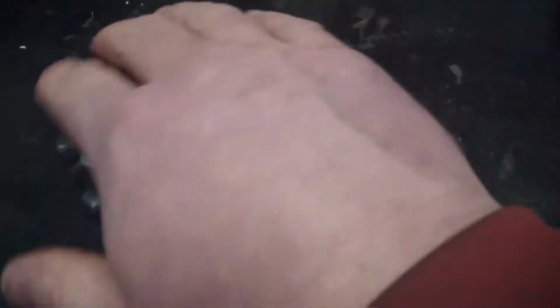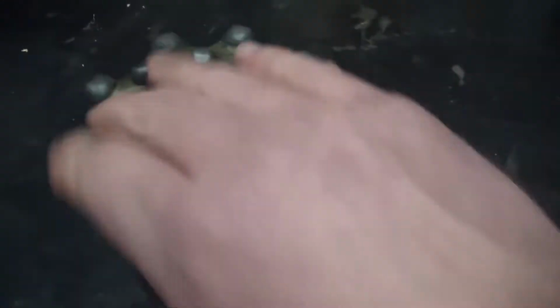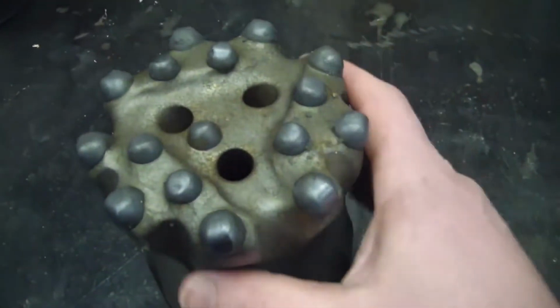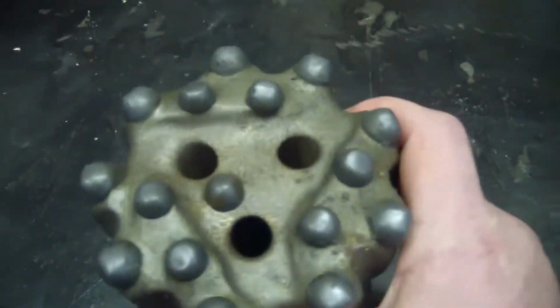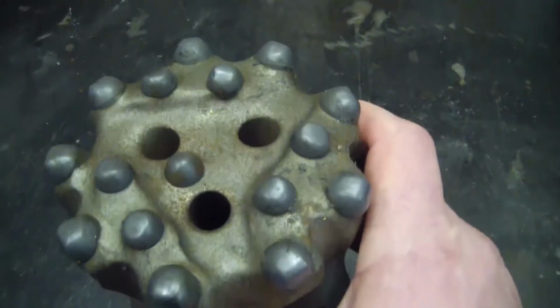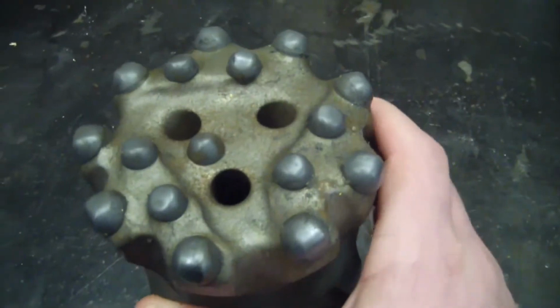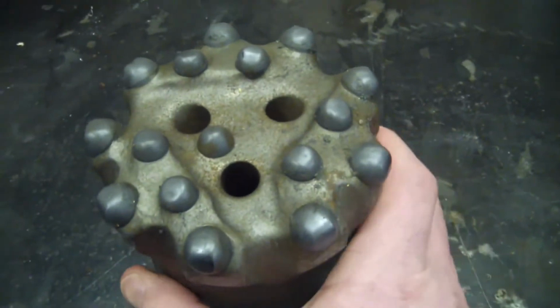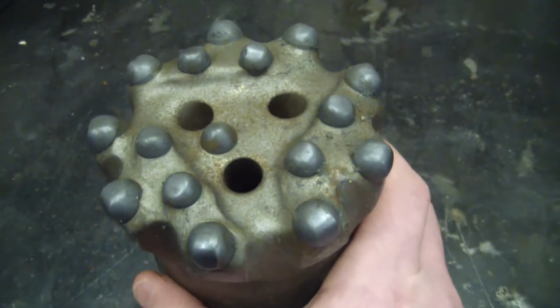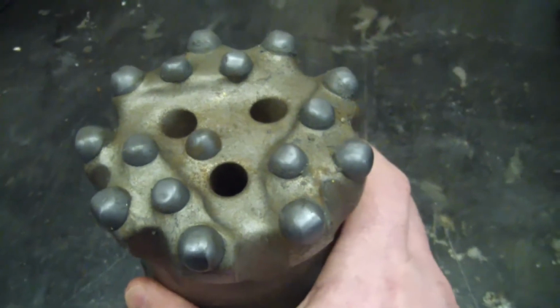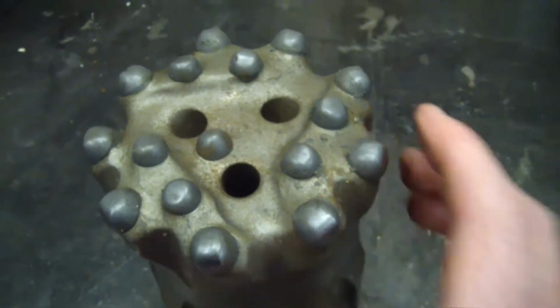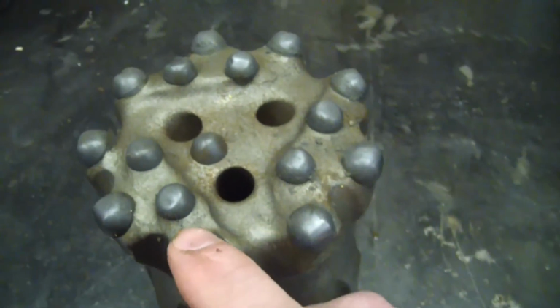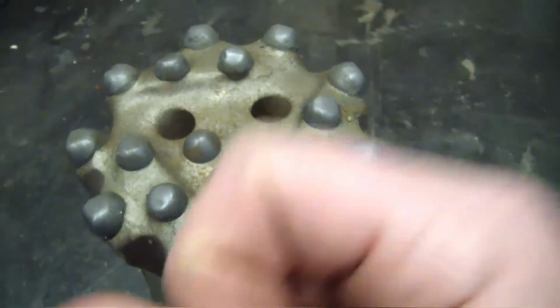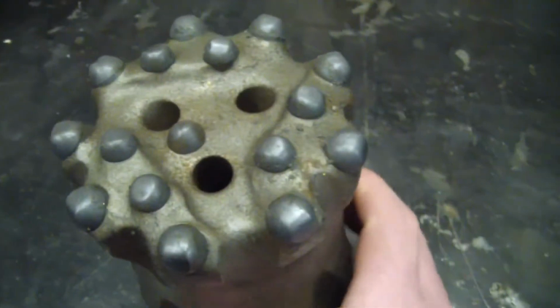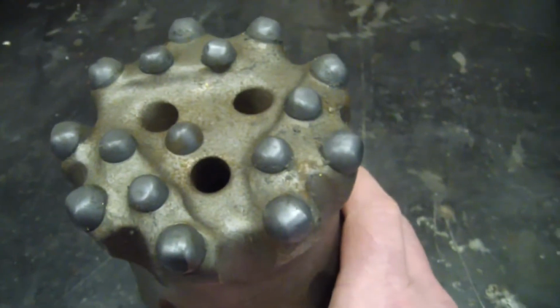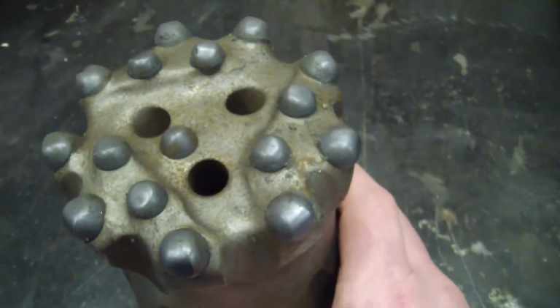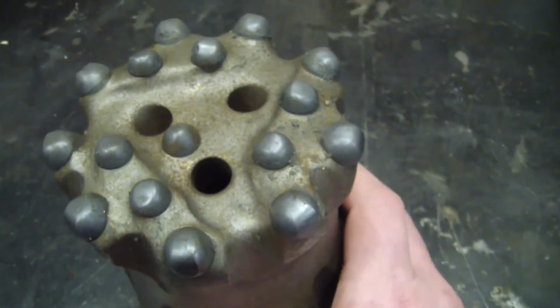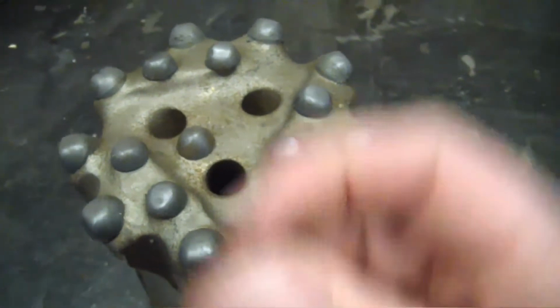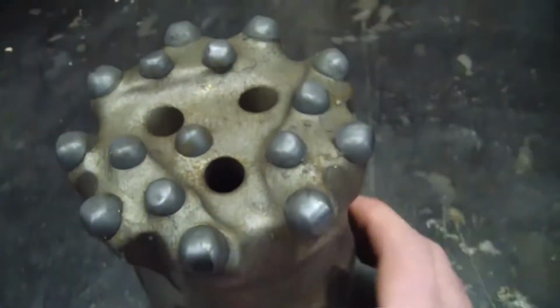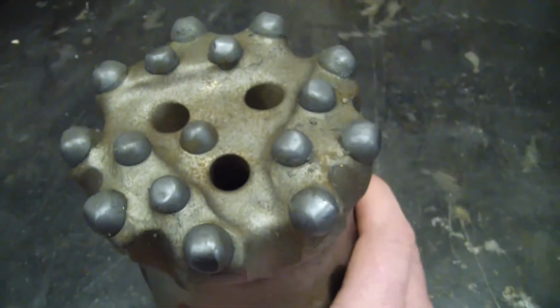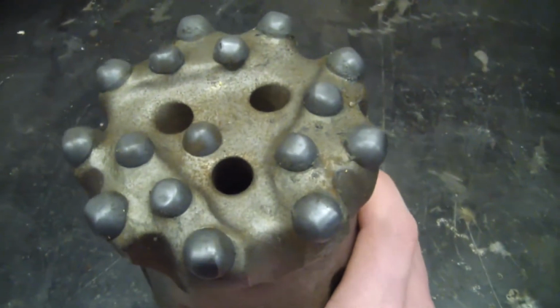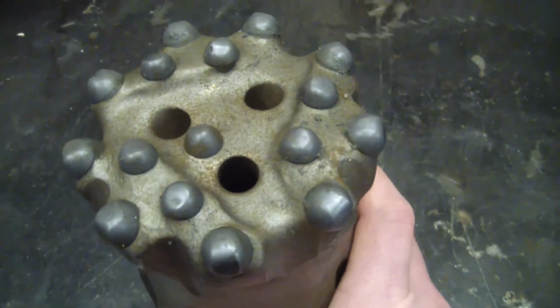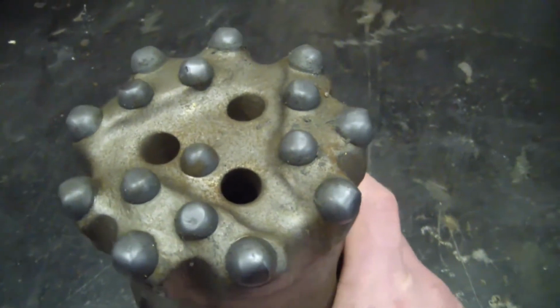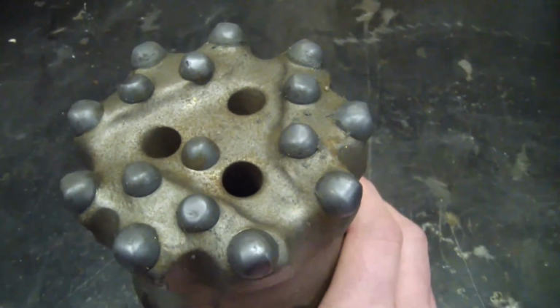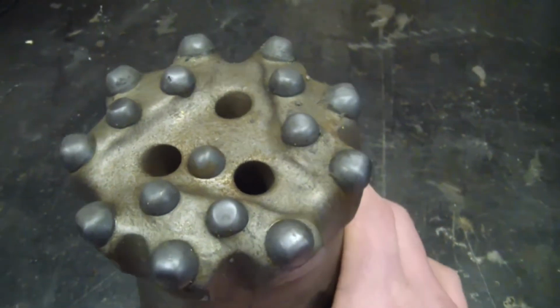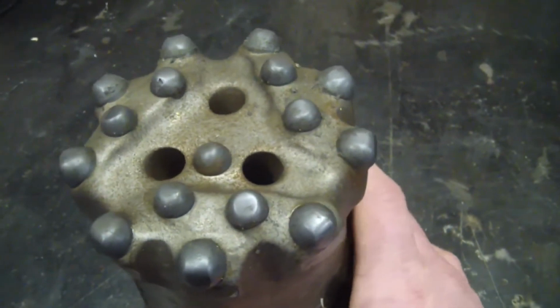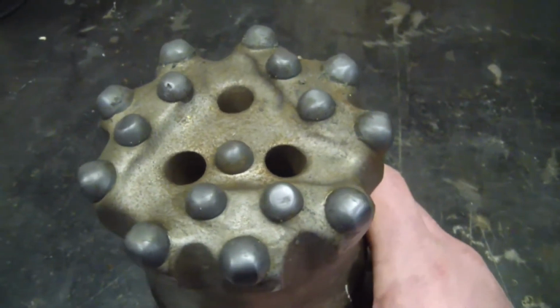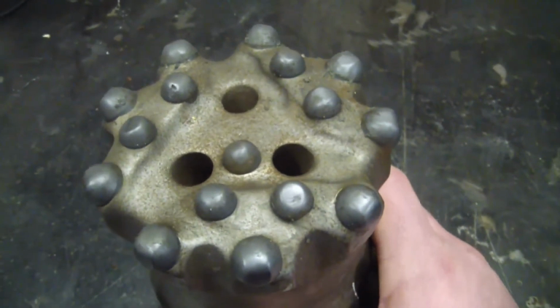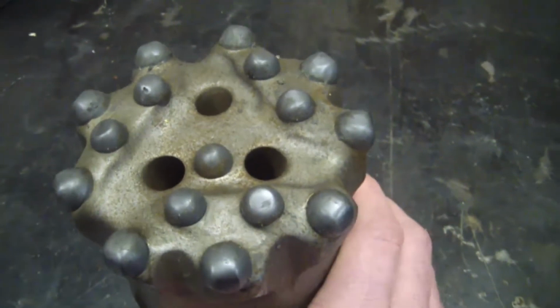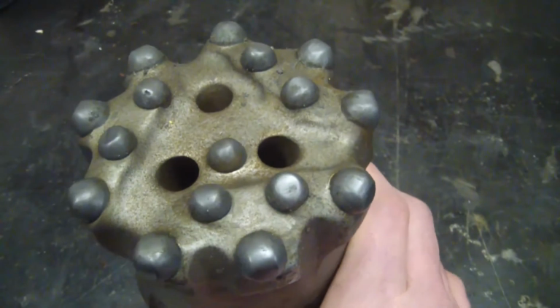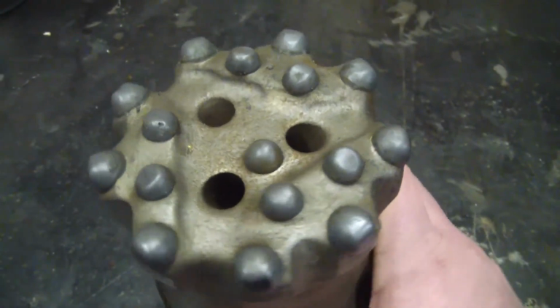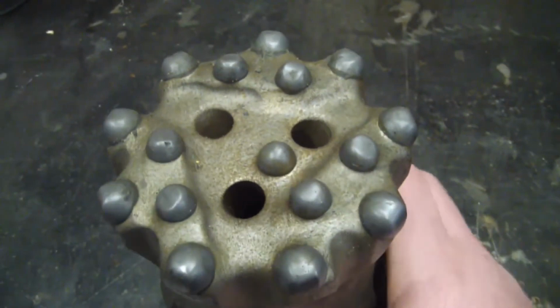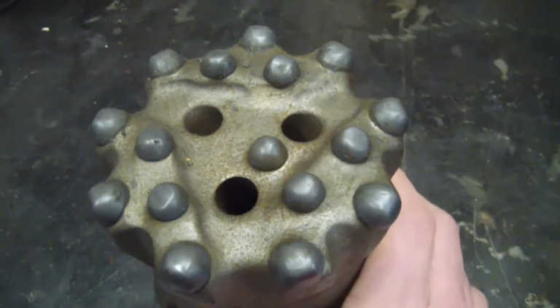These are all placed in weird locations, and the whole idea is it hammers and then rotates a tiny bit, then hammers again. It's hammering at about 70 to 80 Hz and spinning around 200 RPM.